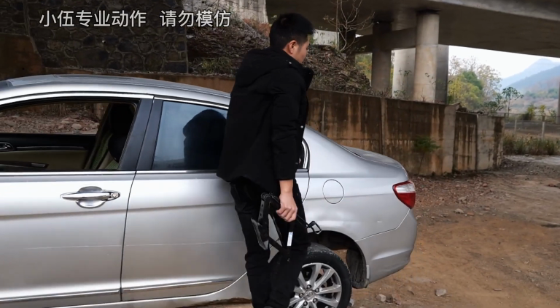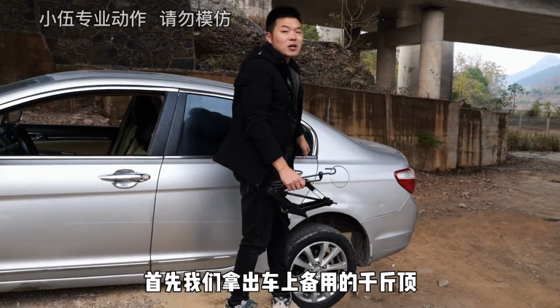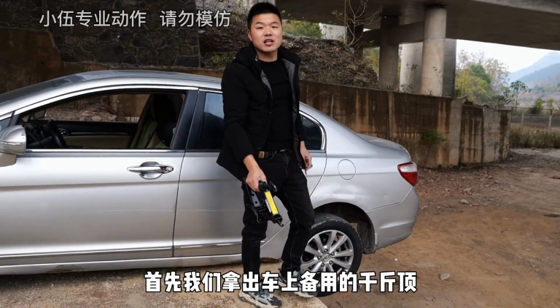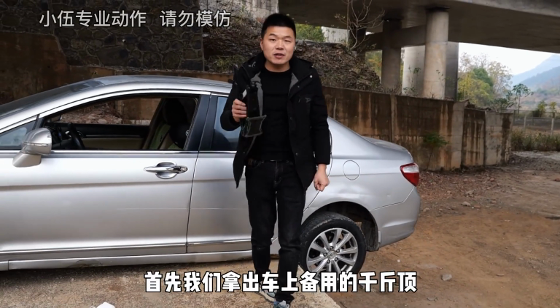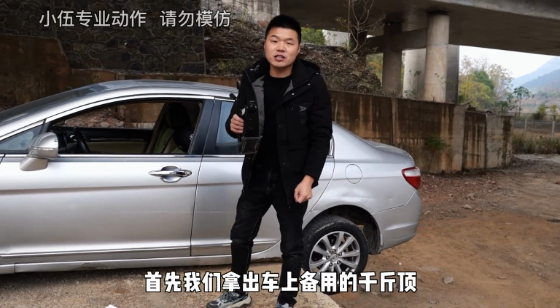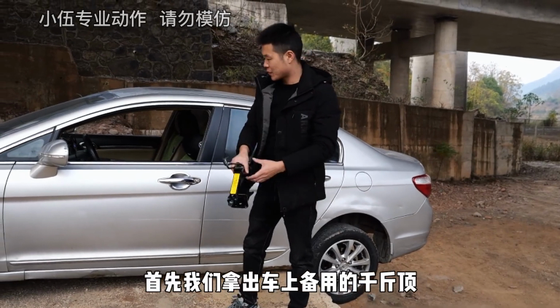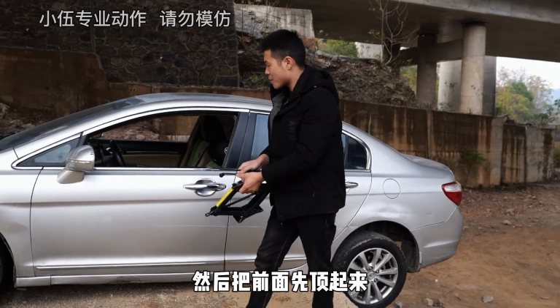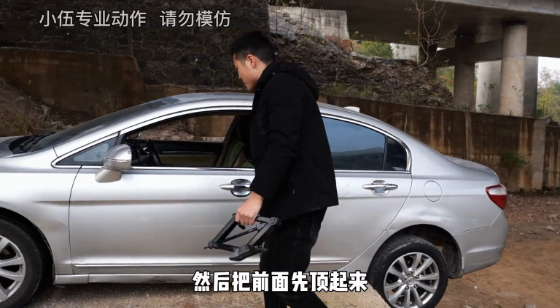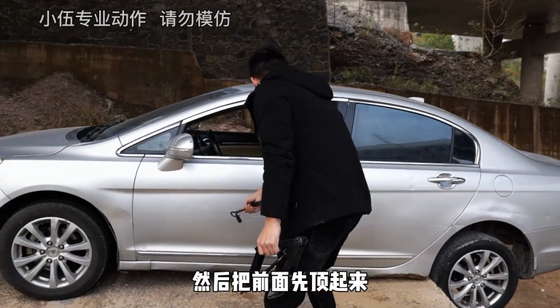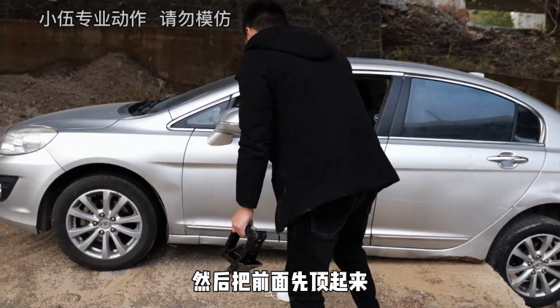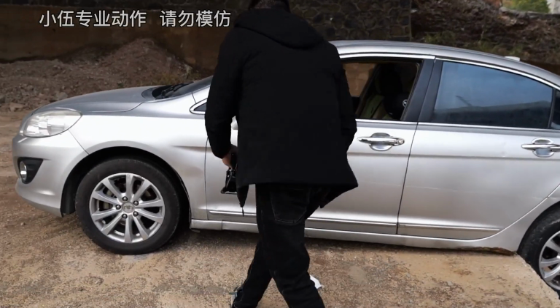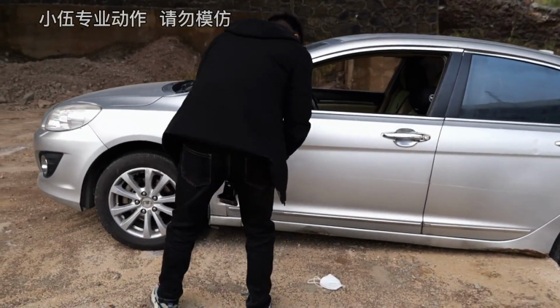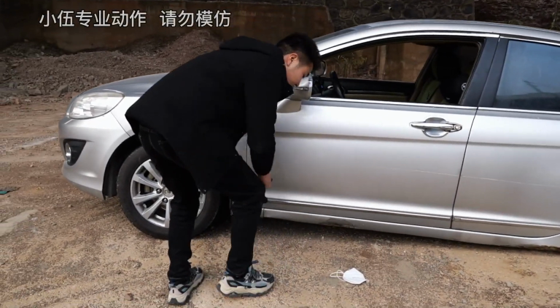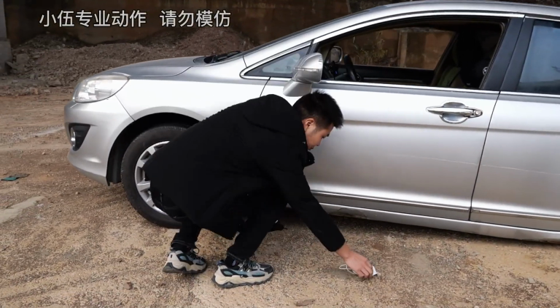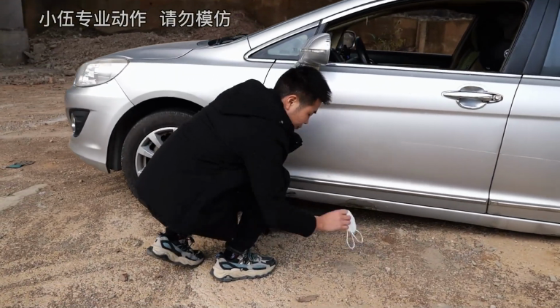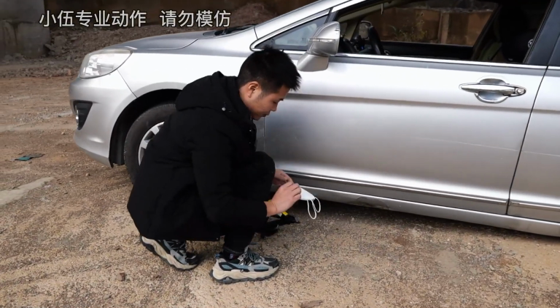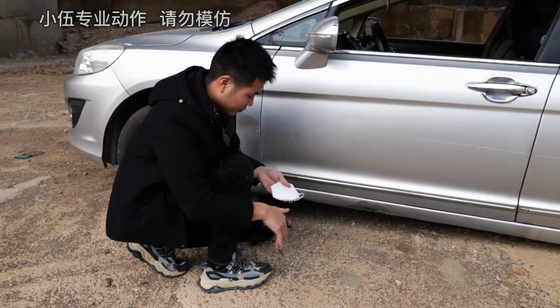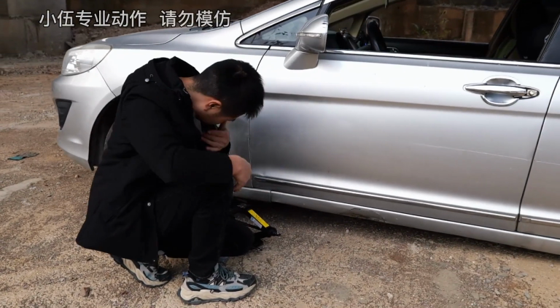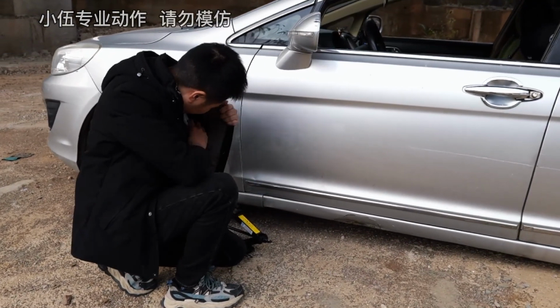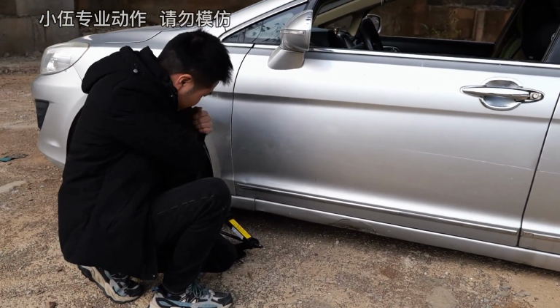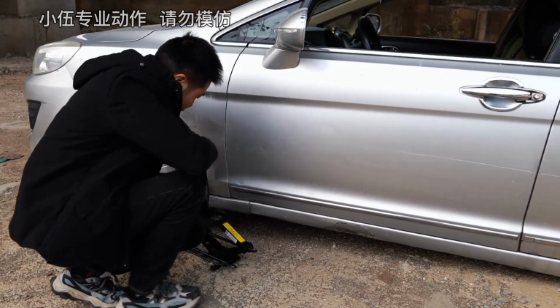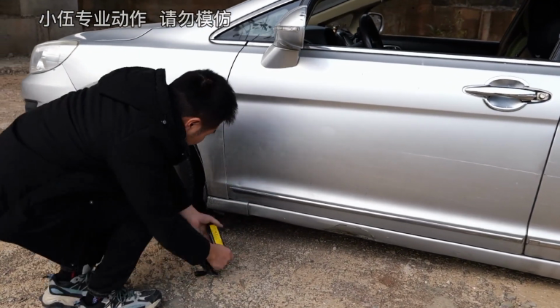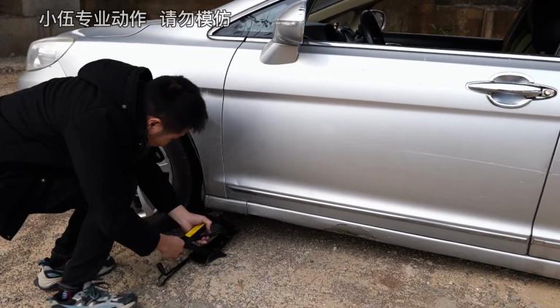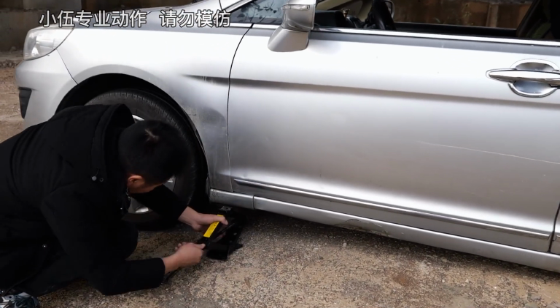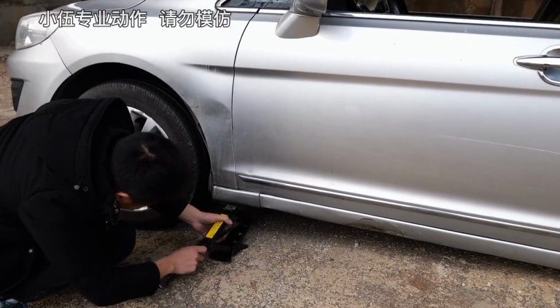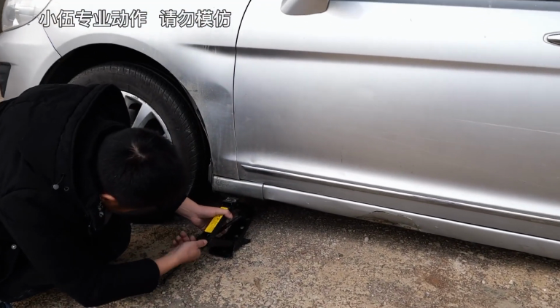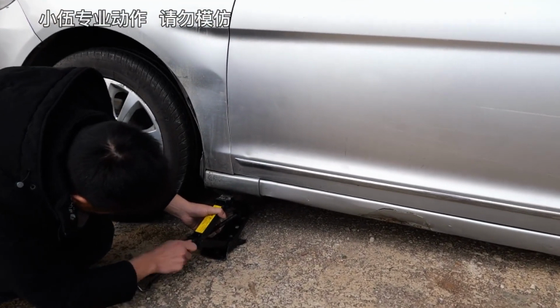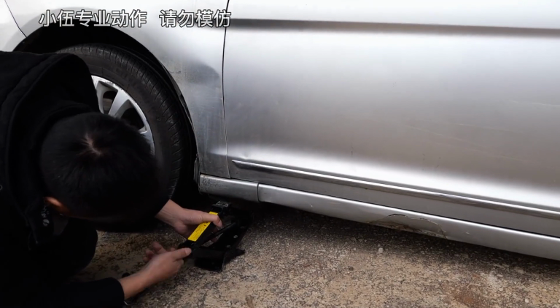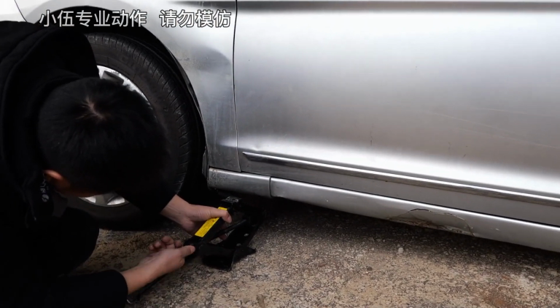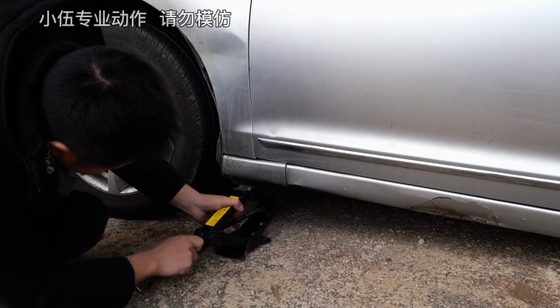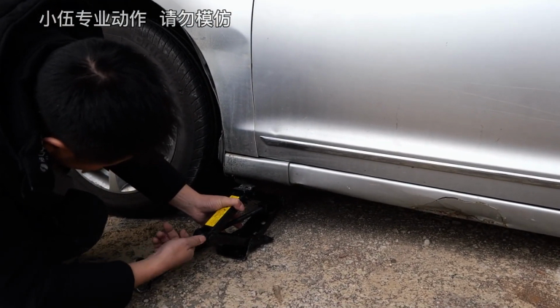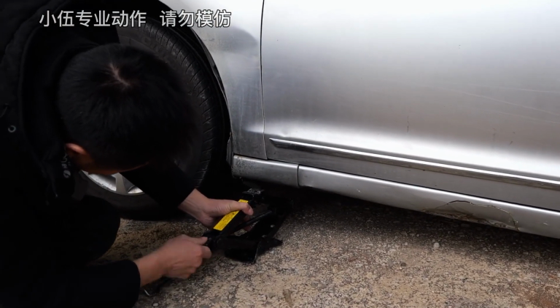Here we go to the car, and I'll show you how to do it. Then we'll look at the car from the side.